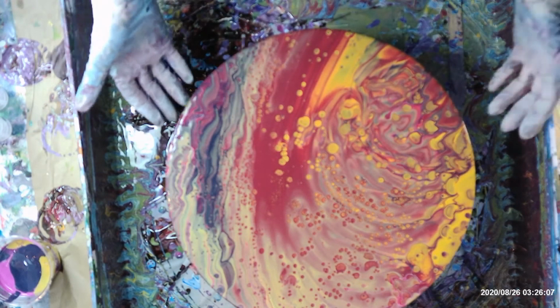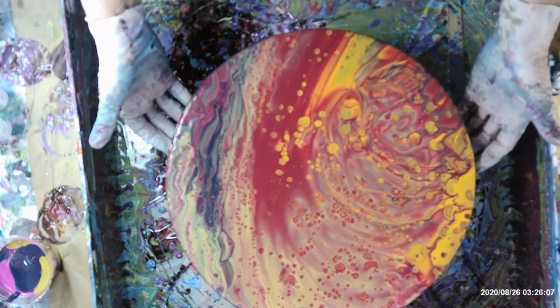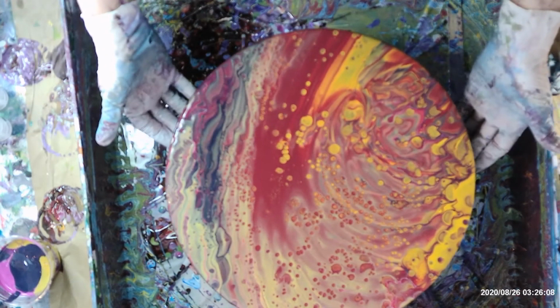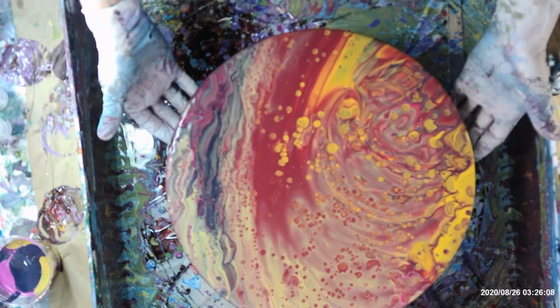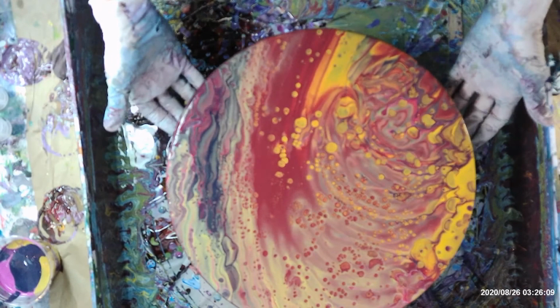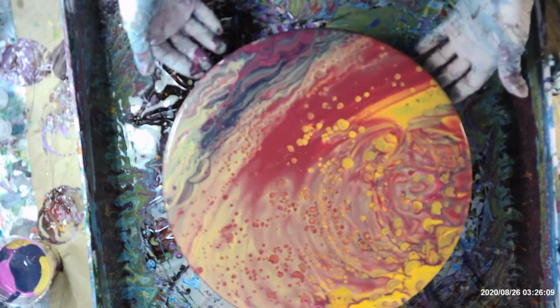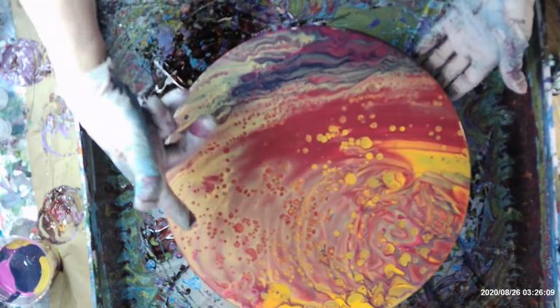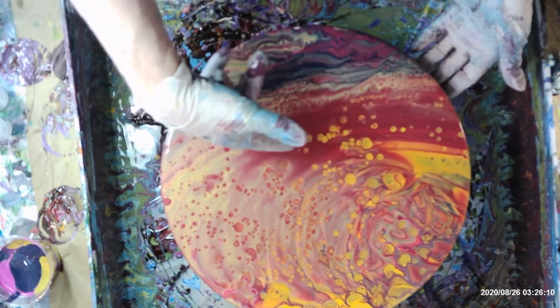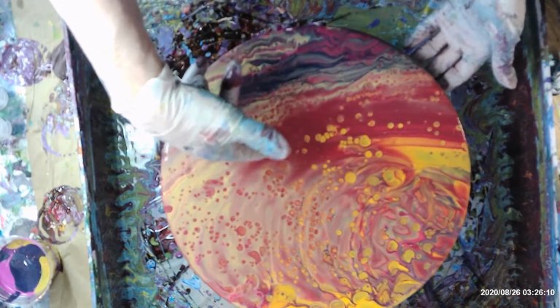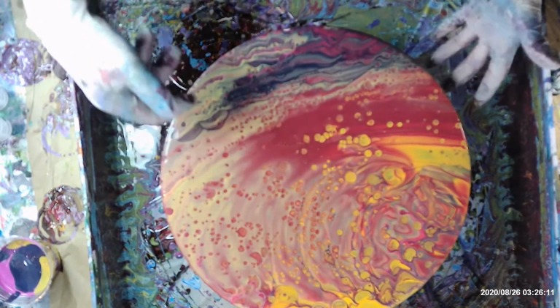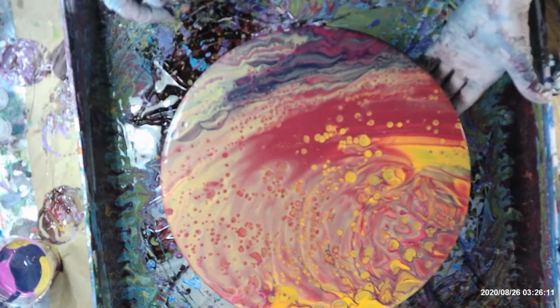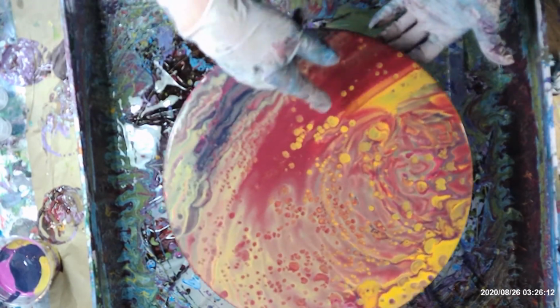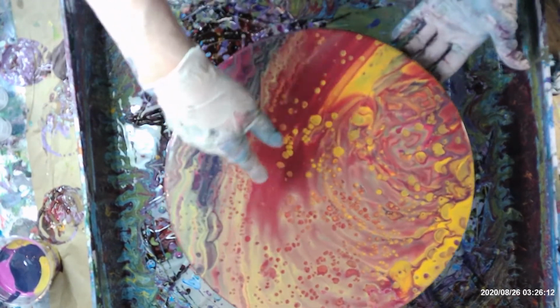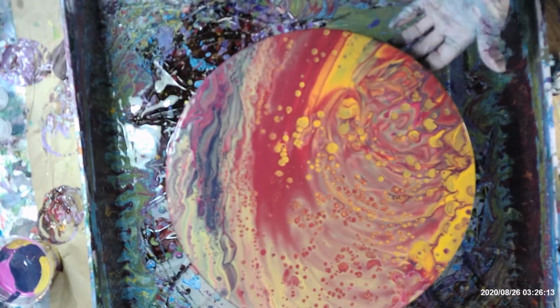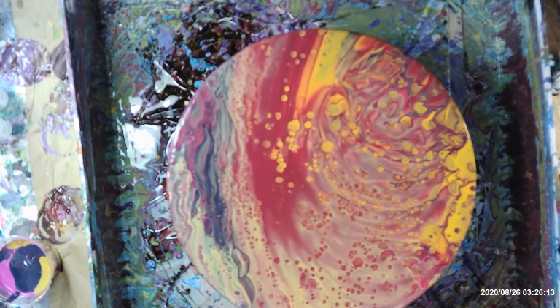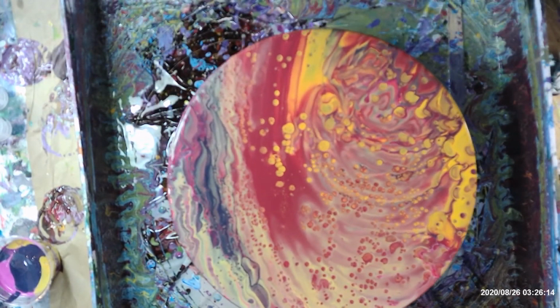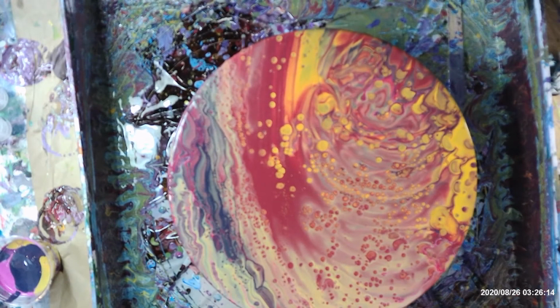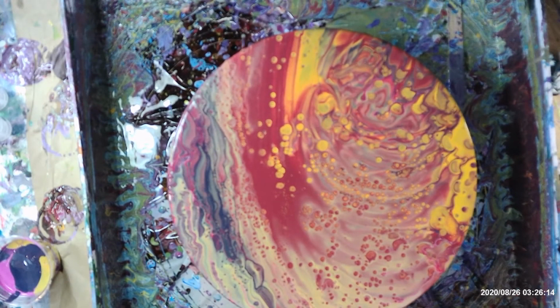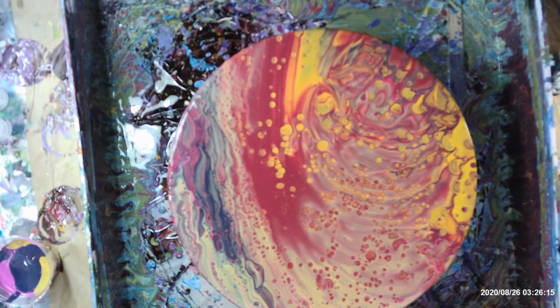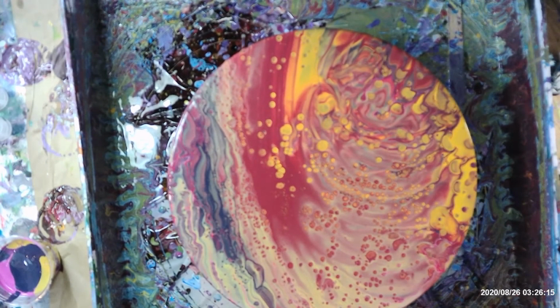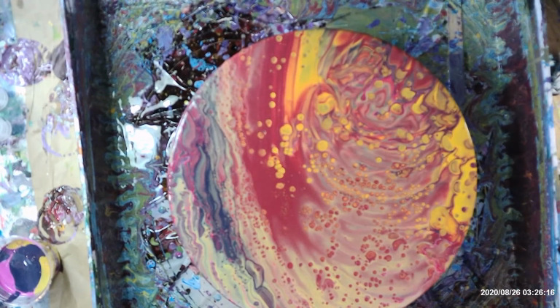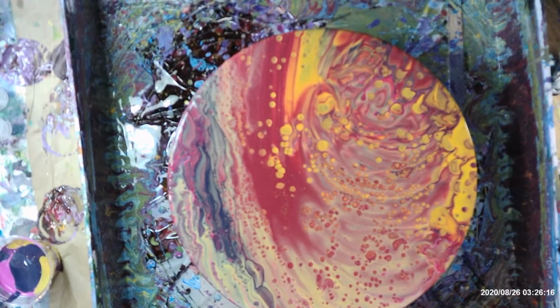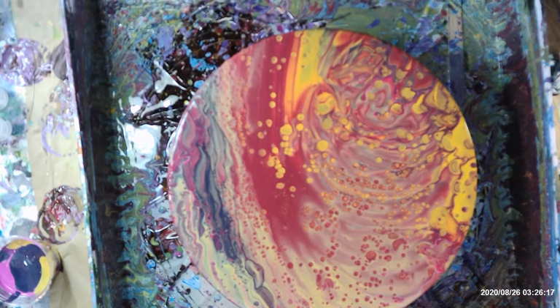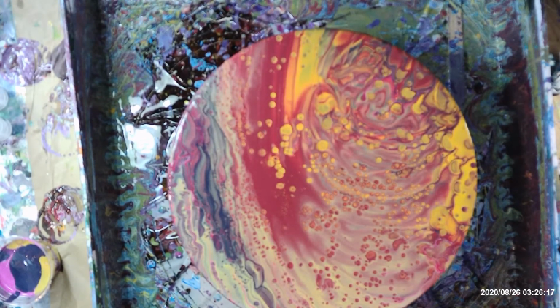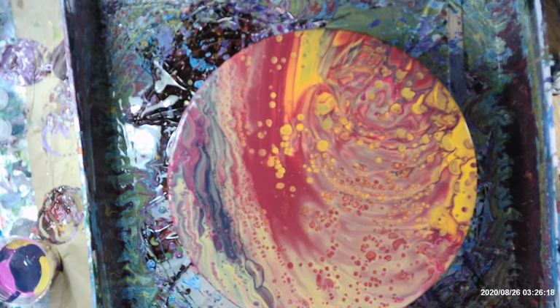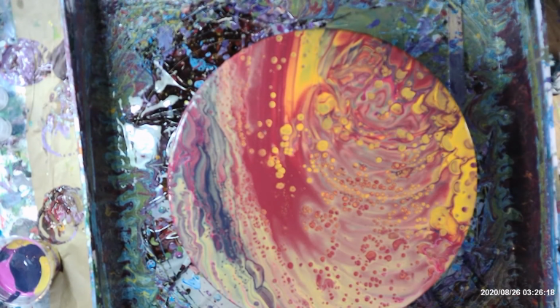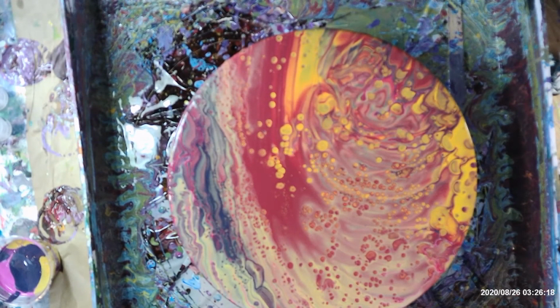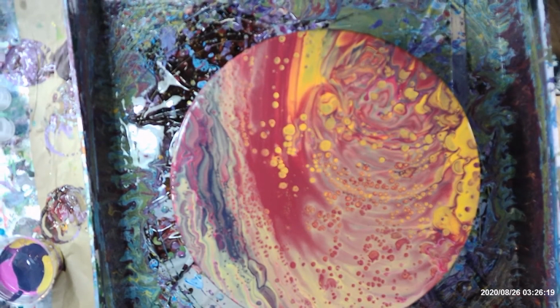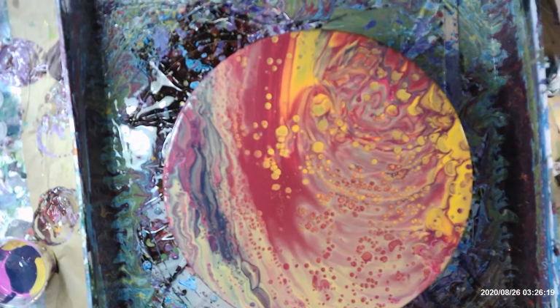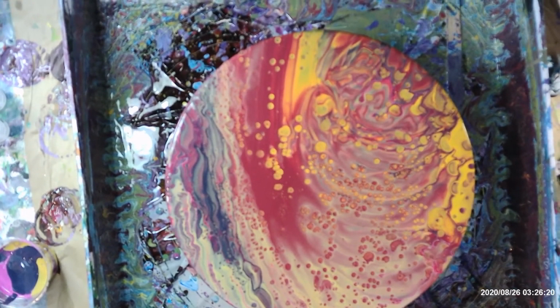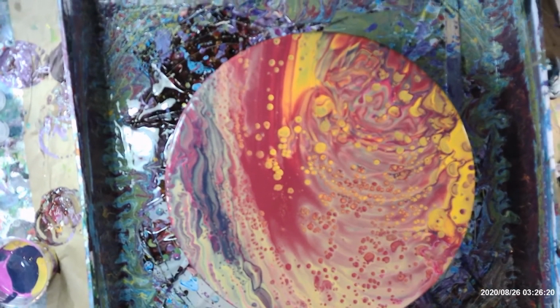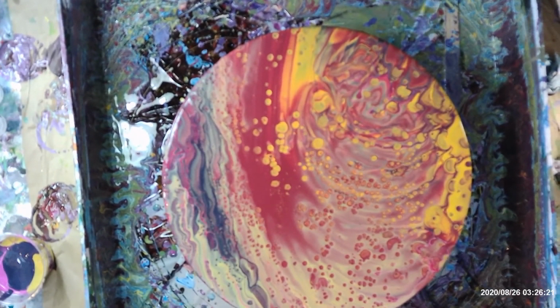Oh yeah, it's going to be kind of pretty. The red popped up through here, a little bit more yellow here. Overall, I think that's pretty. When it dries, it's going to look all right. Thanks for watching. Stay tuned for my next video.